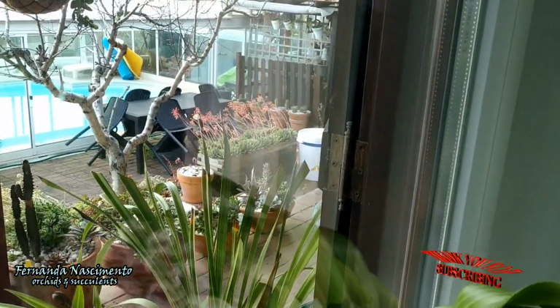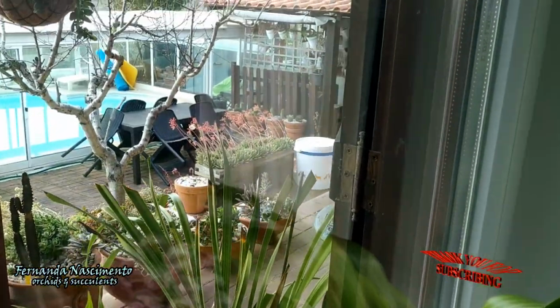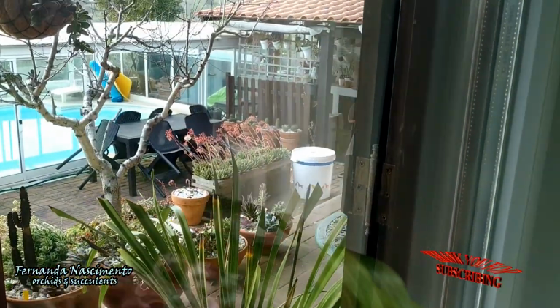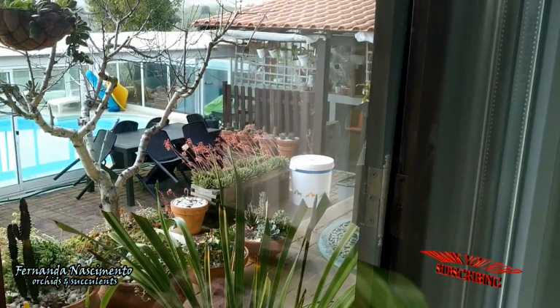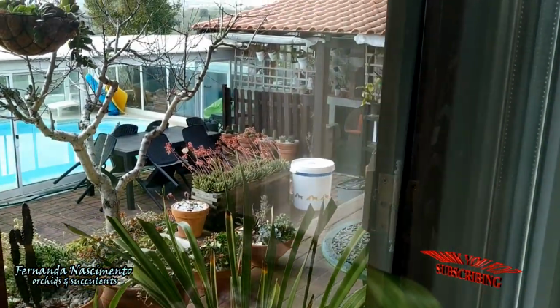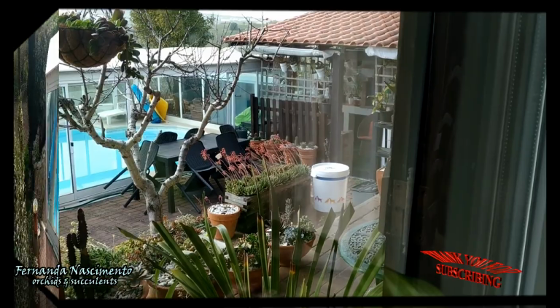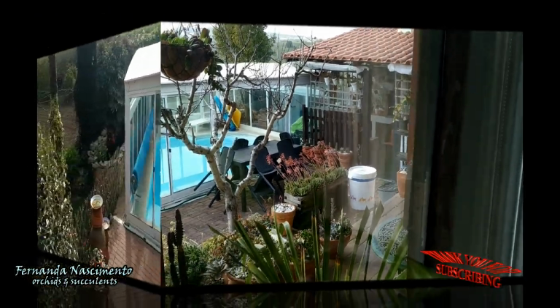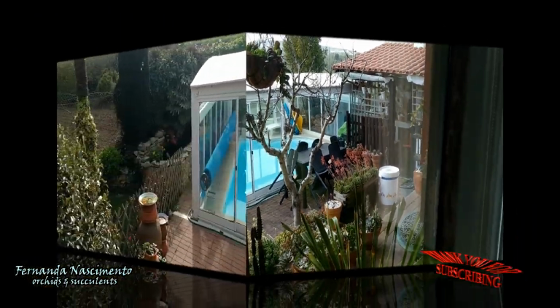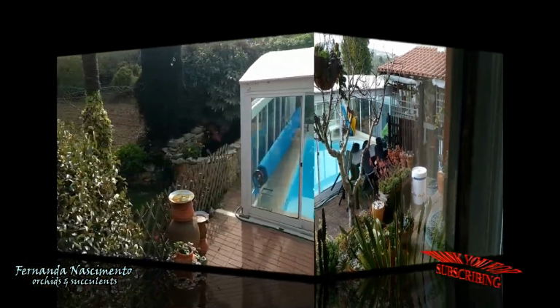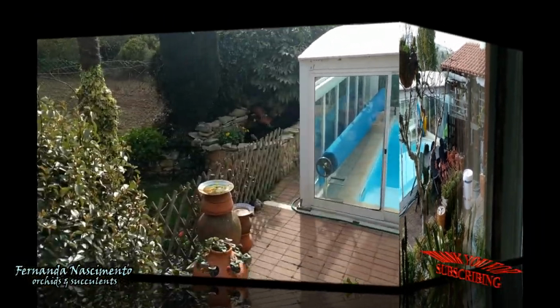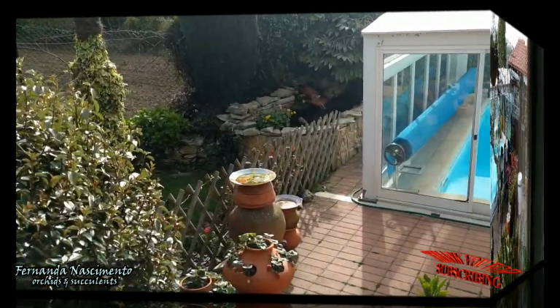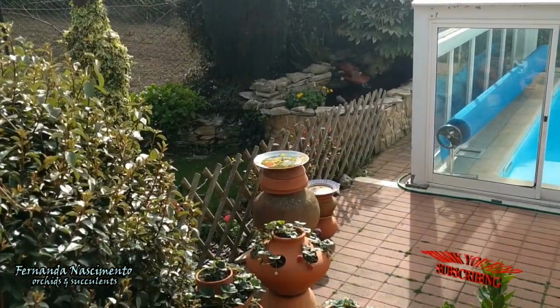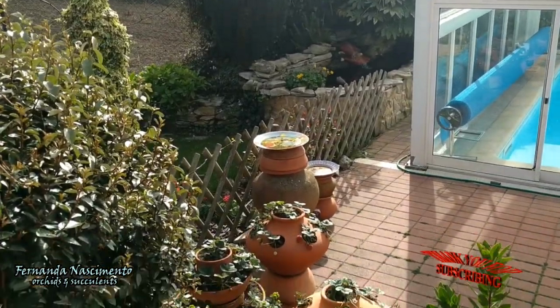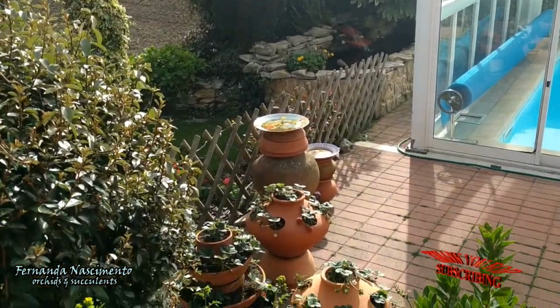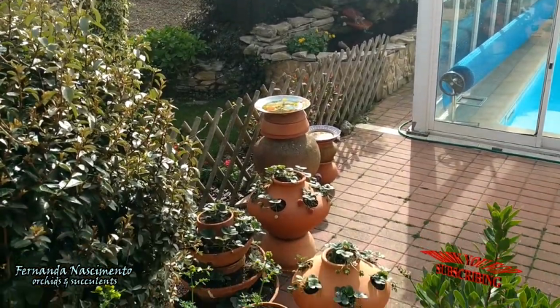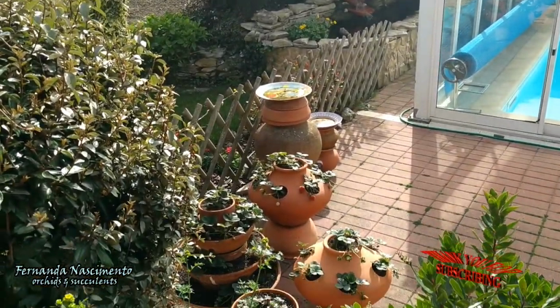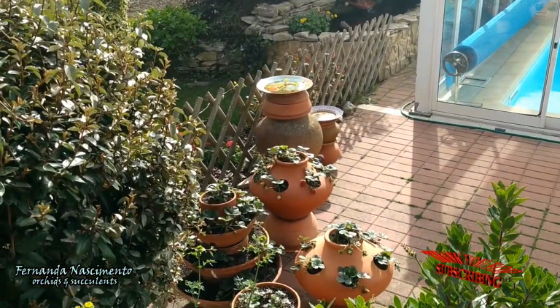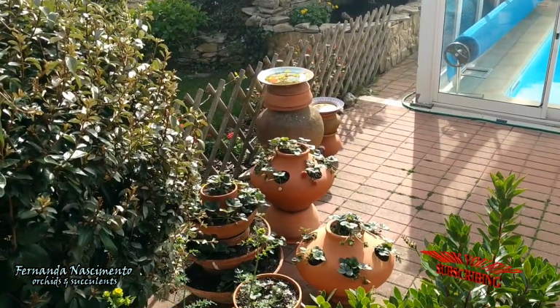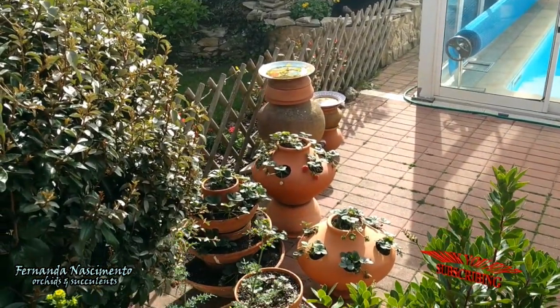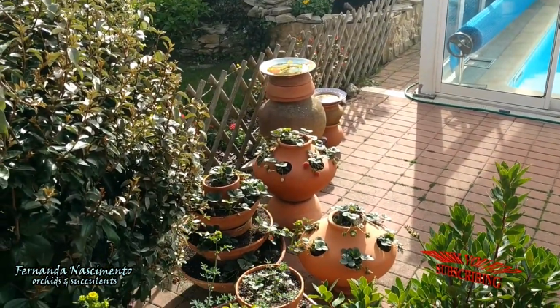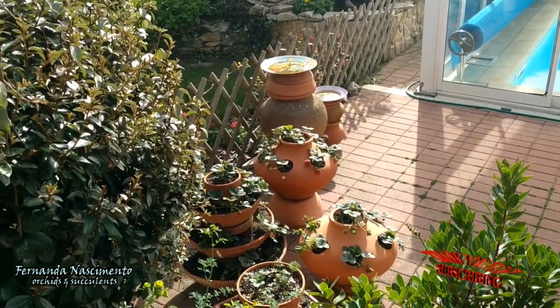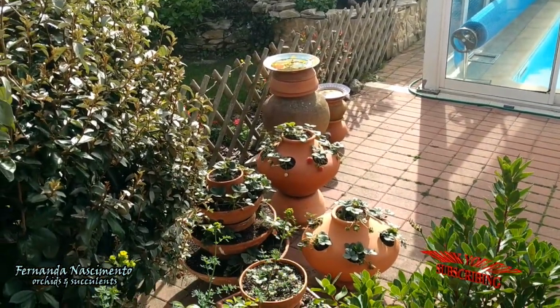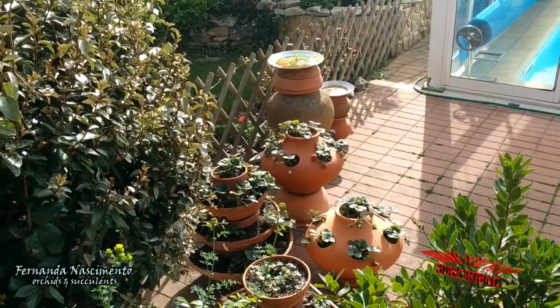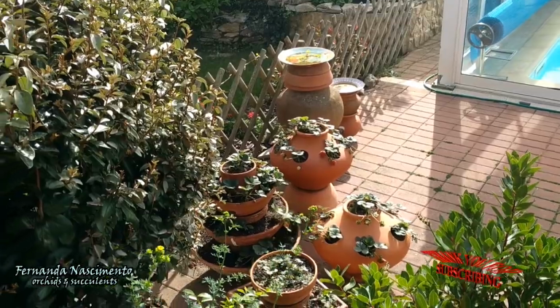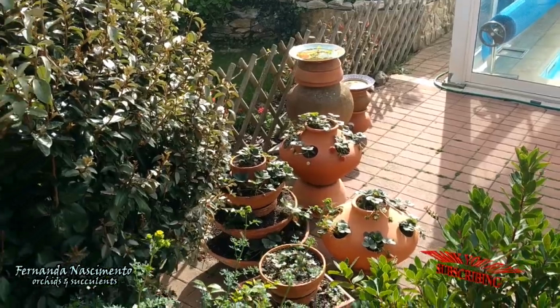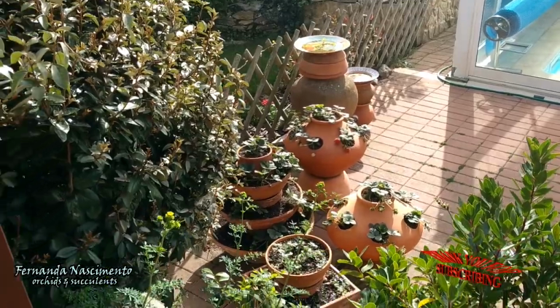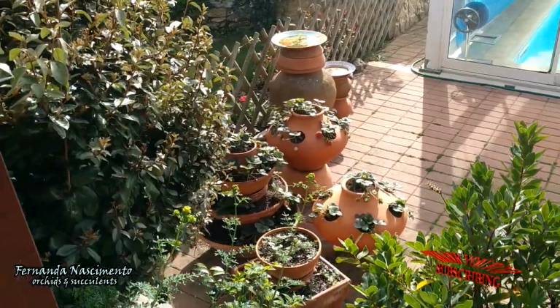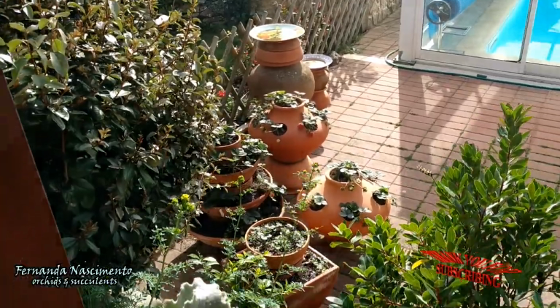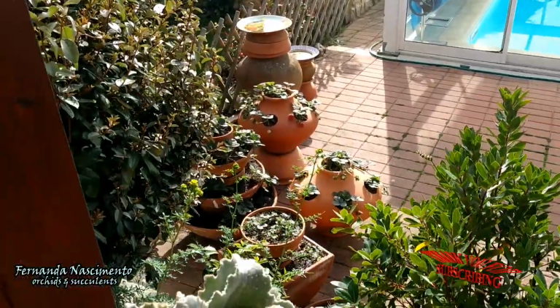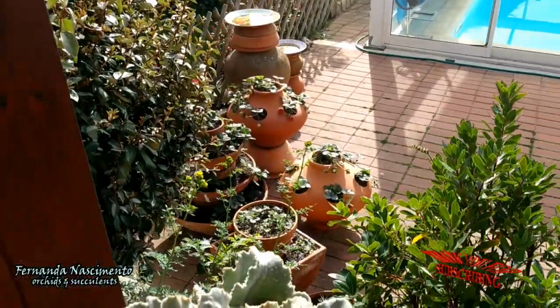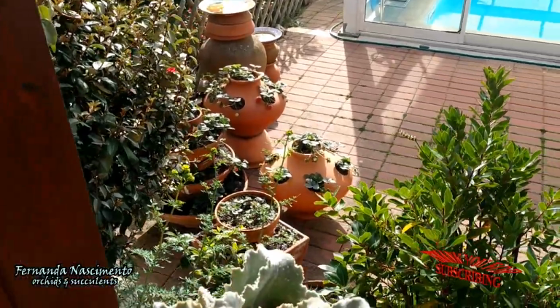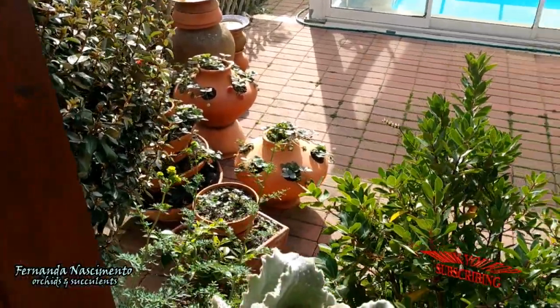Now I'm checking things outdoors. For those who watched my previous video, just a glimpse of my bird bath and the new strawberry pots.